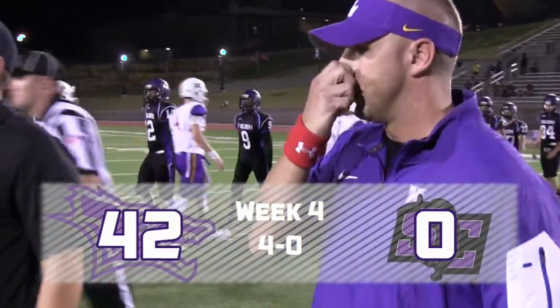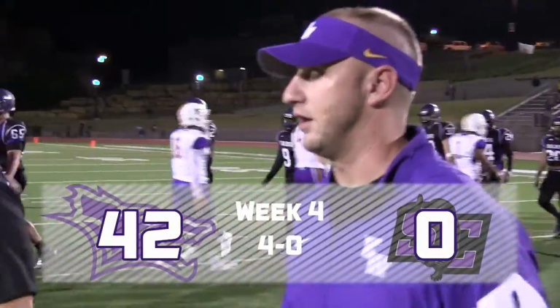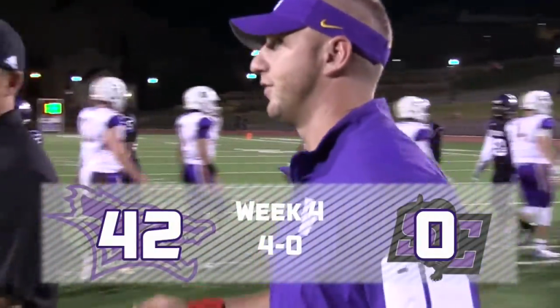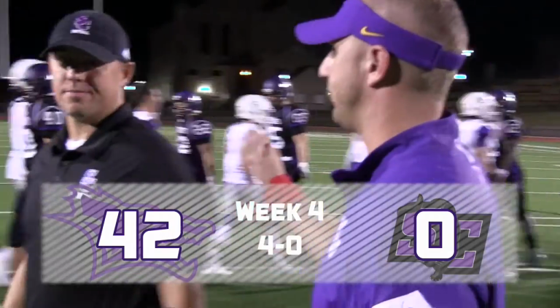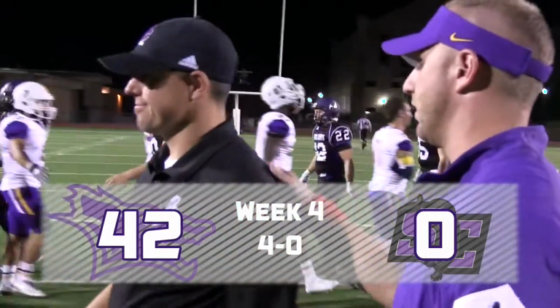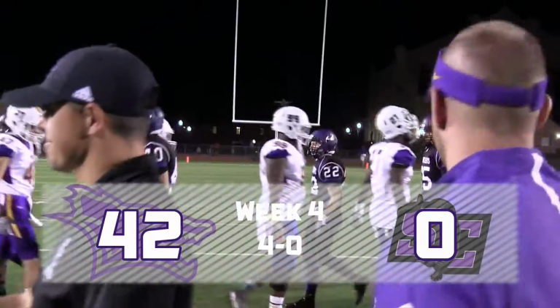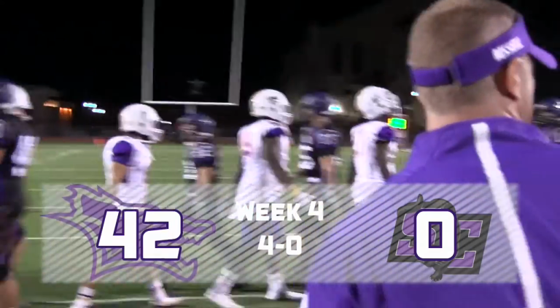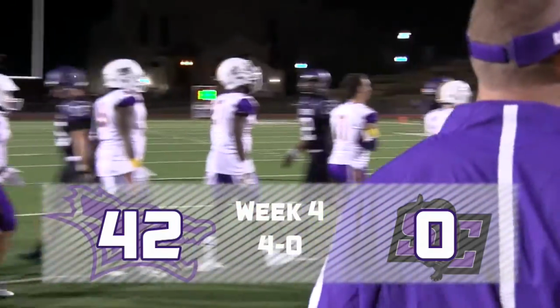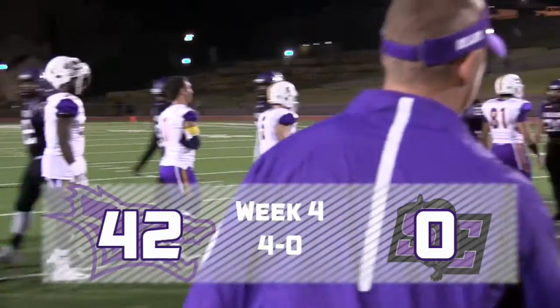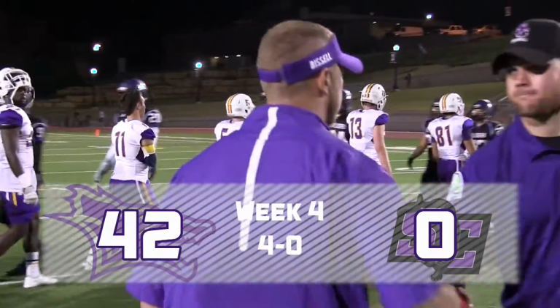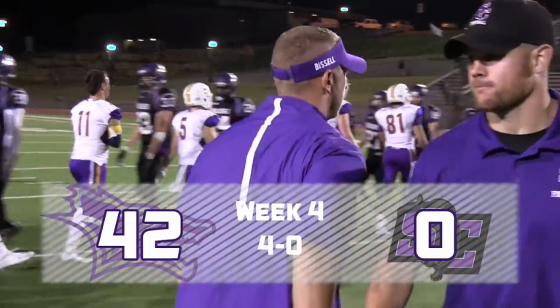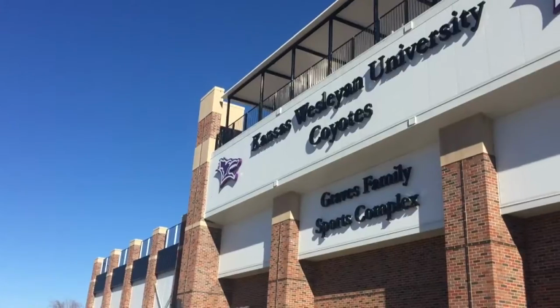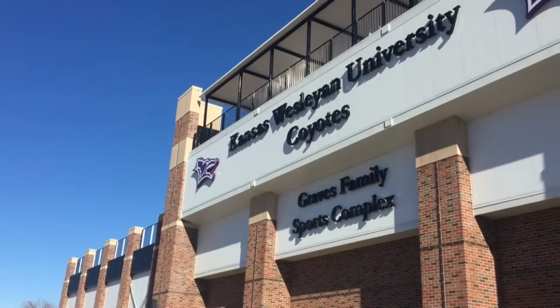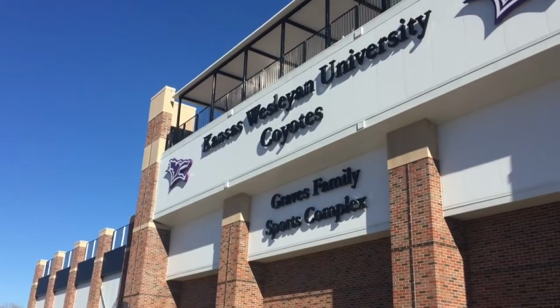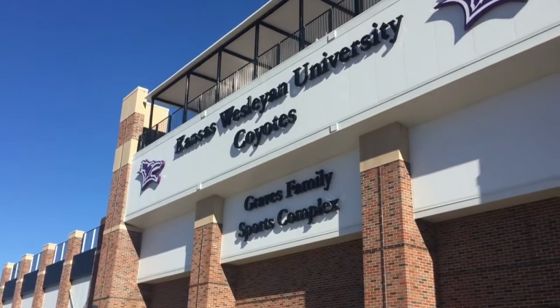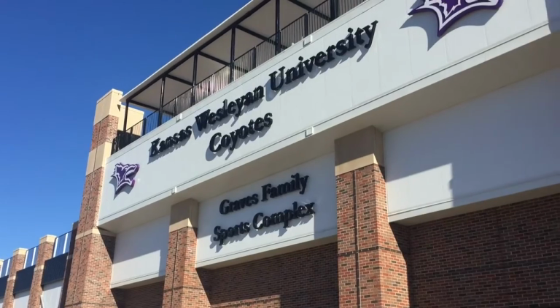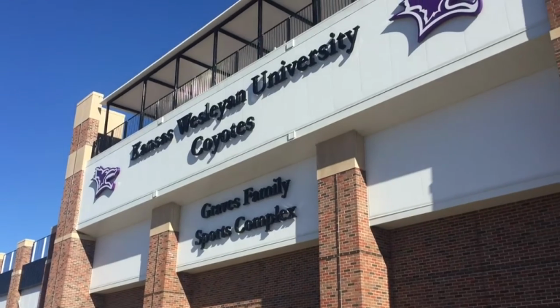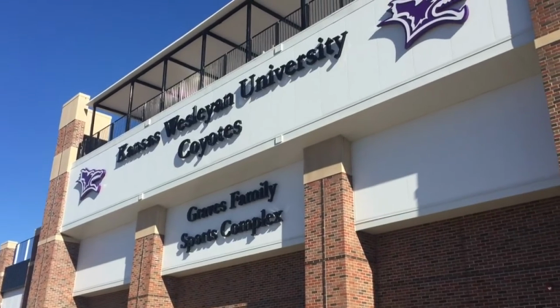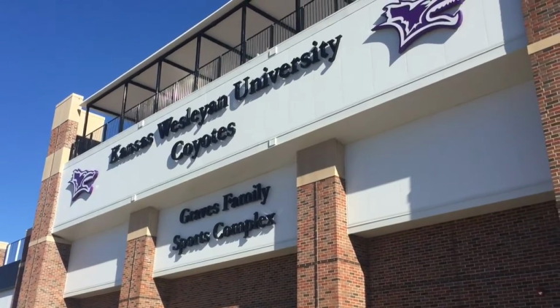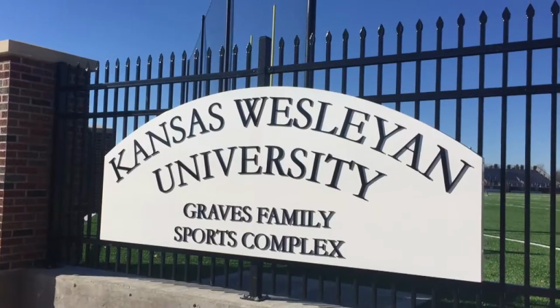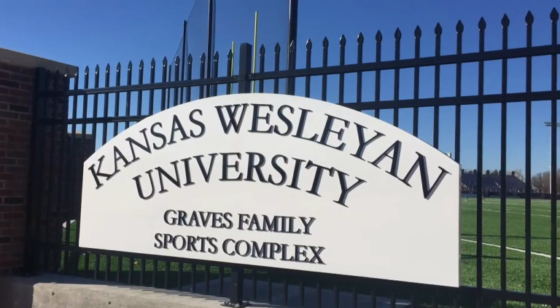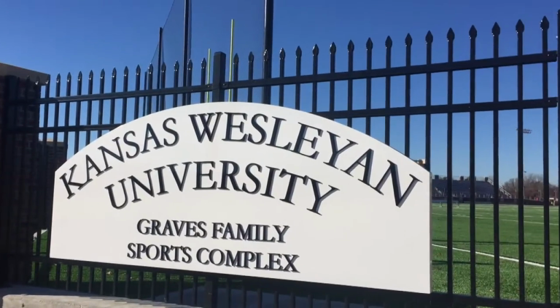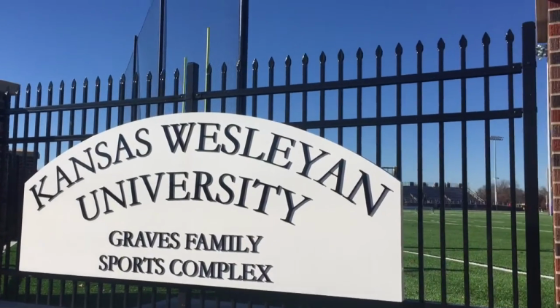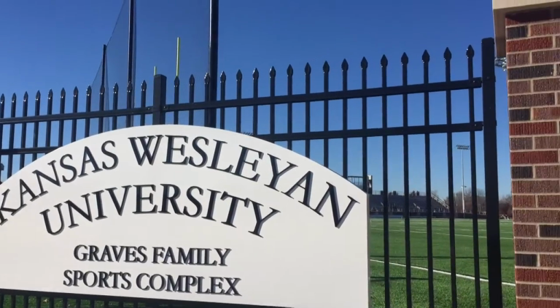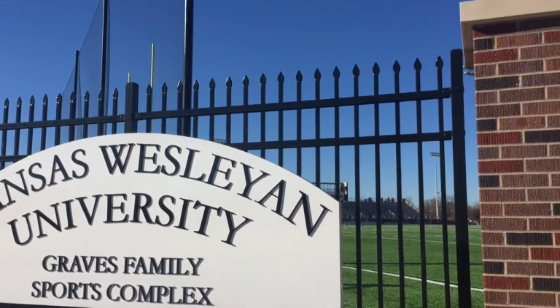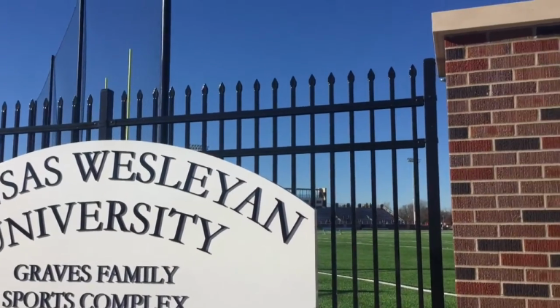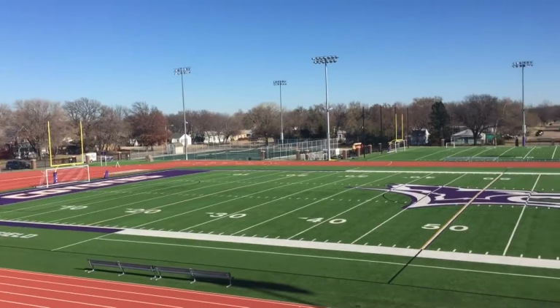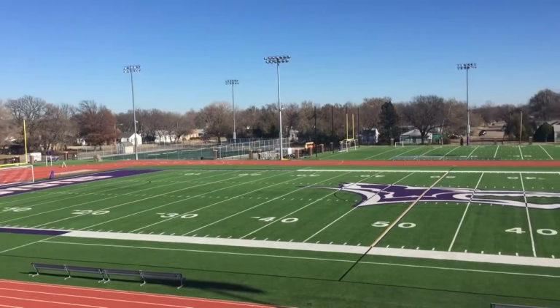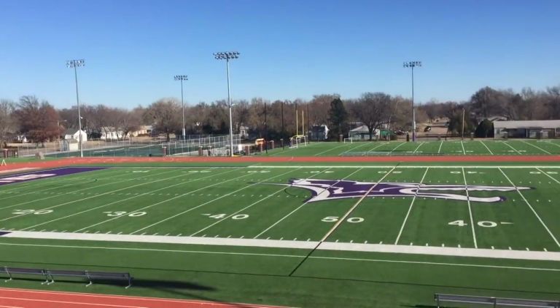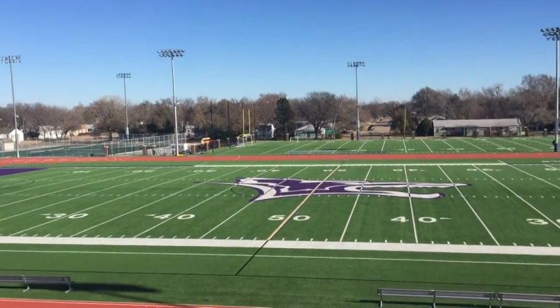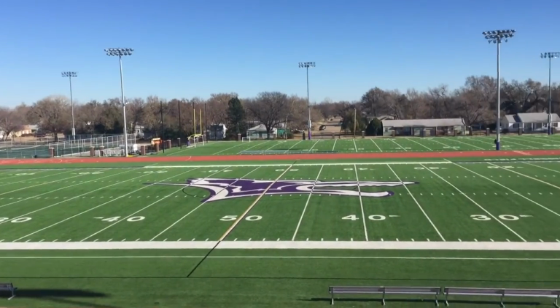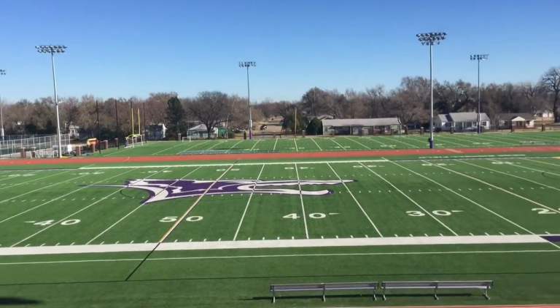The Kansas Wesleyan Coyotes post their first shutout in five years, as they blank Southwestern 42-0. Wesleyan 4-0. Hall opener. Homecoming. A true home football game on the campus of Kansas Wesleyan University tonight in the Graves Family Sports Complex.